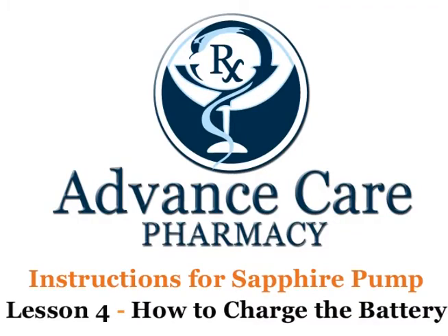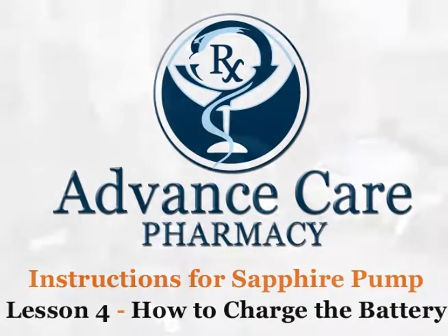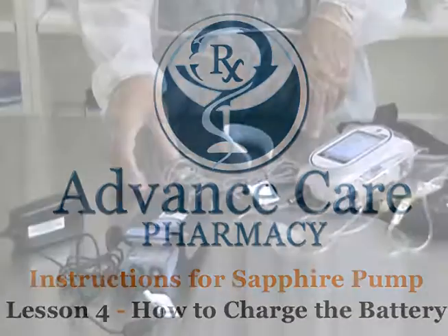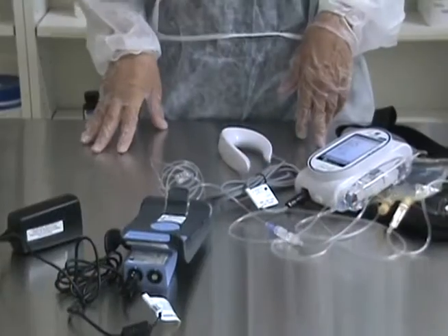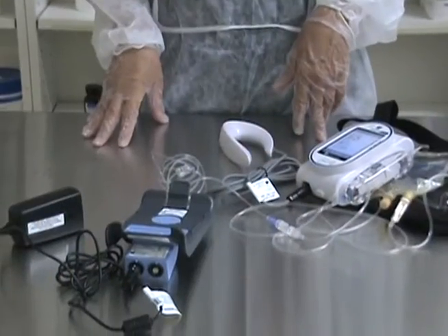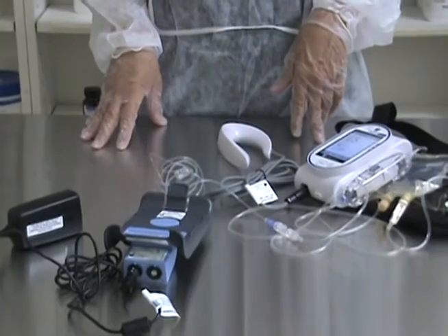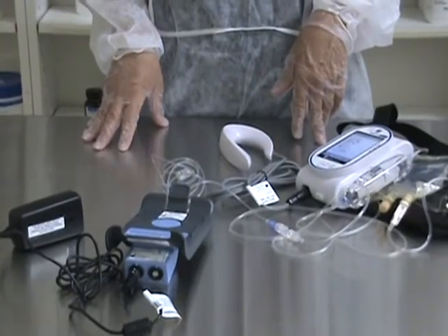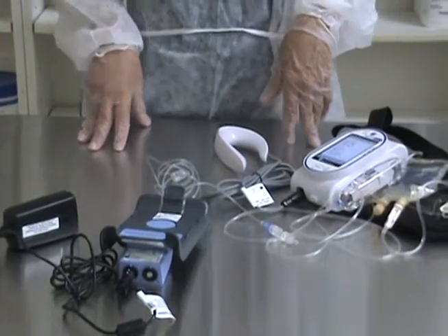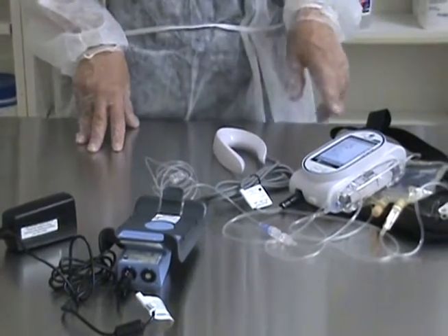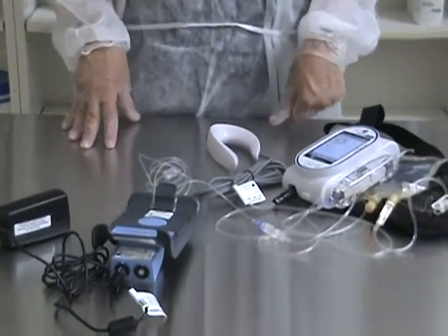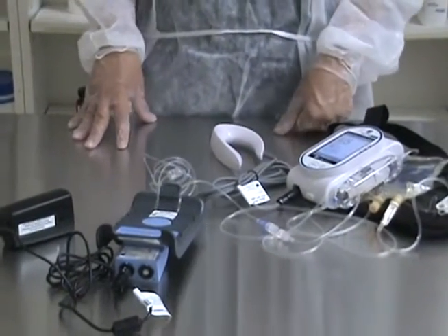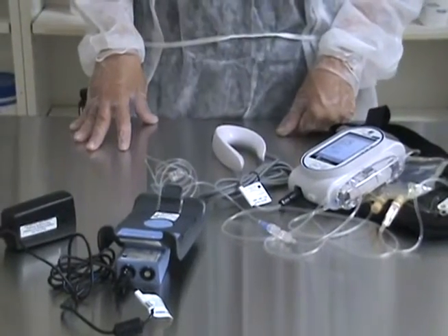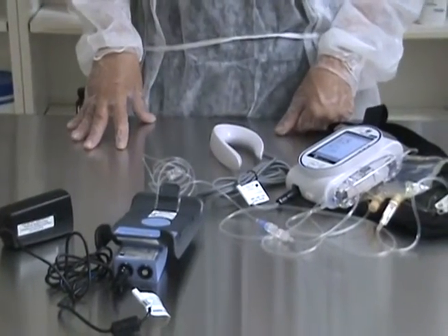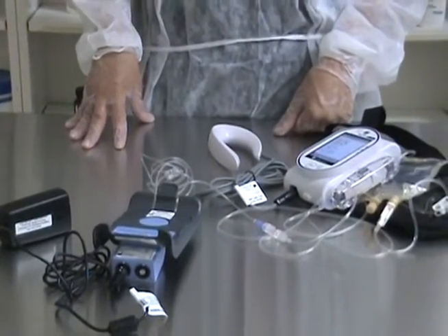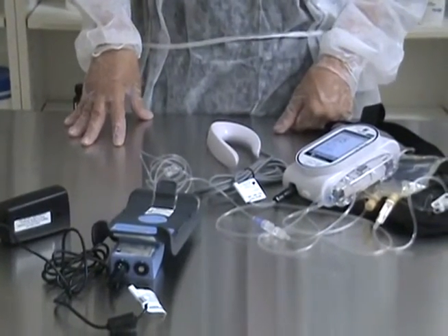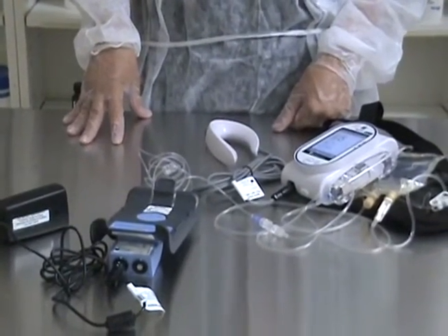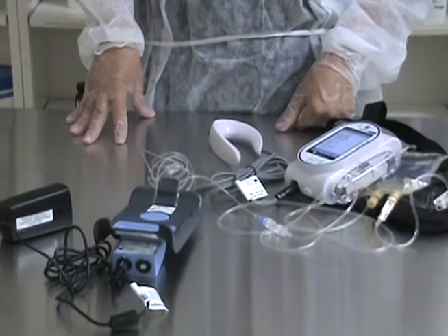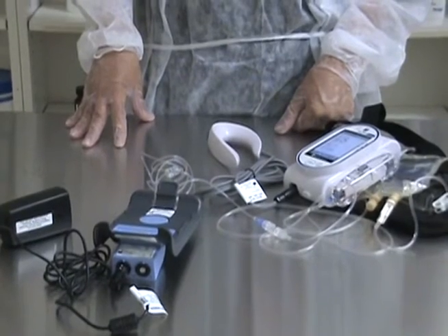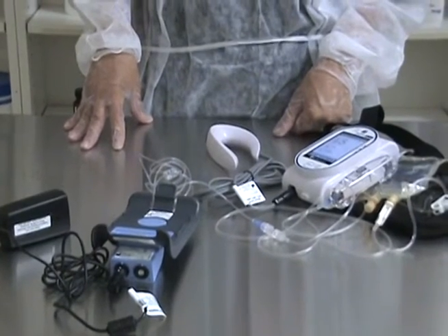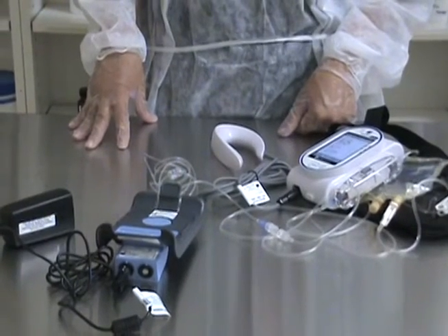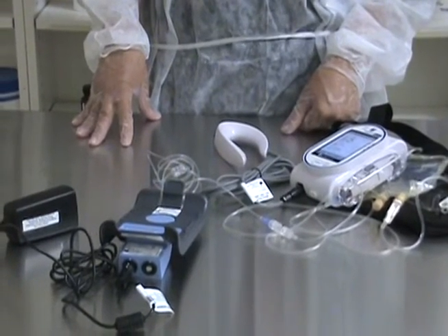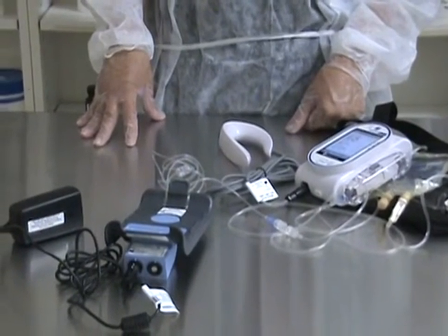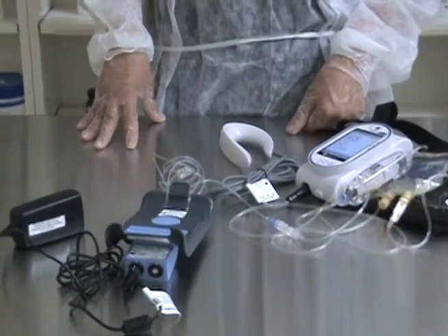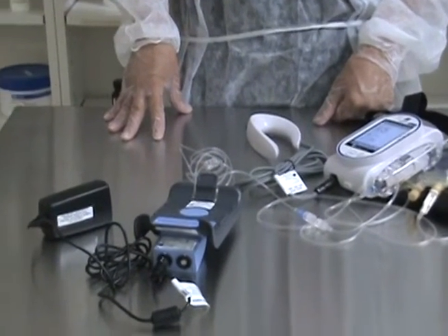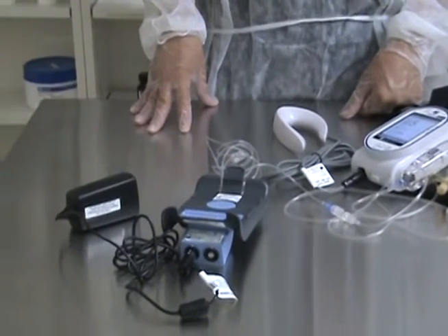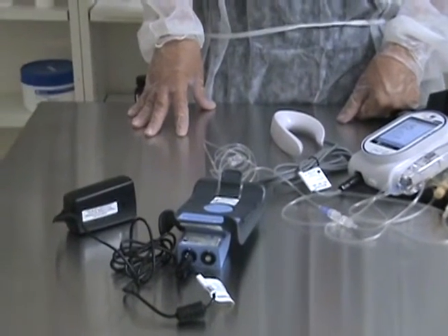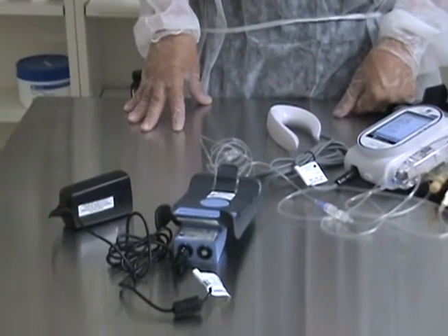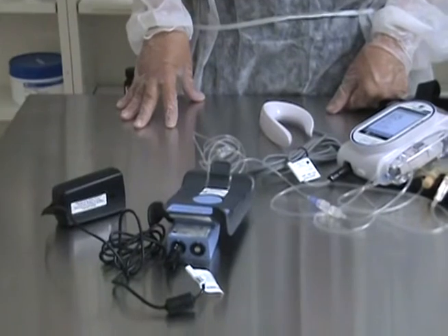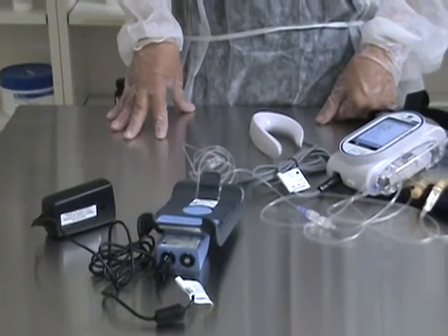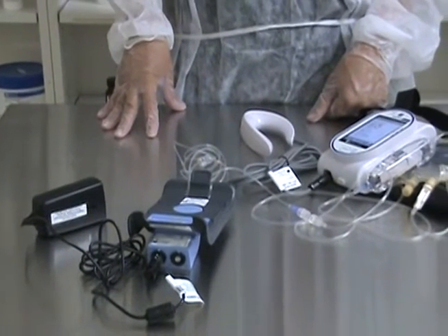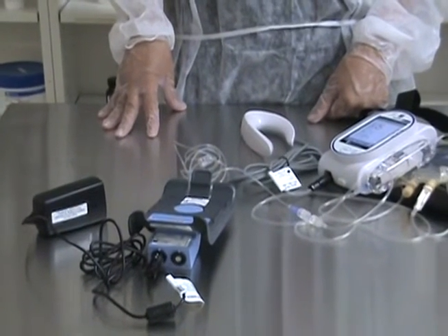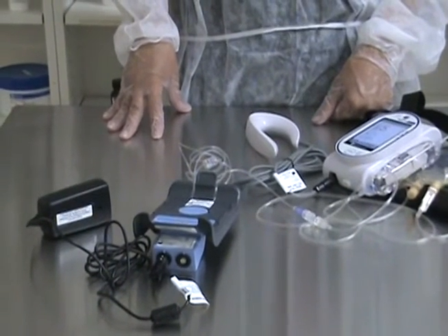I will demonstrate how to charge the battery. Remember that the sapphire infusion pump does not take disposable batteries — they need to be charged. I recommend charging the battery at night while the patient is sleeping so you don't have any interruptions in the pain management.